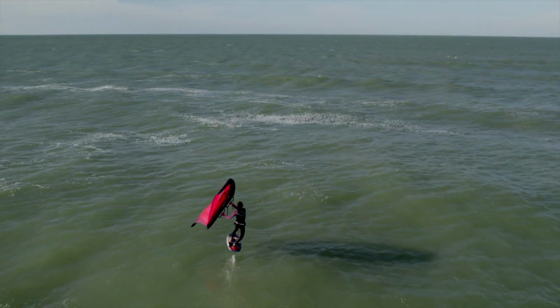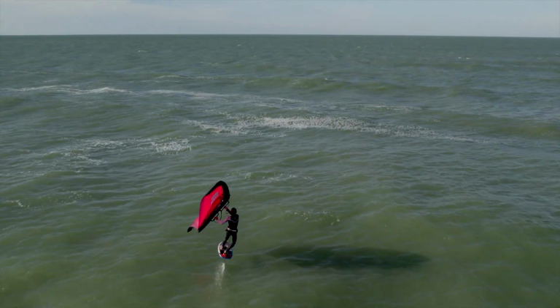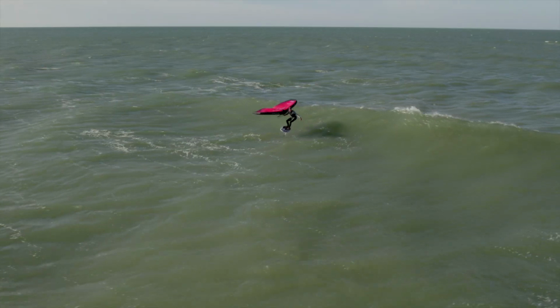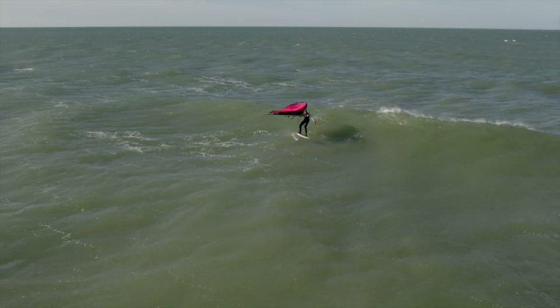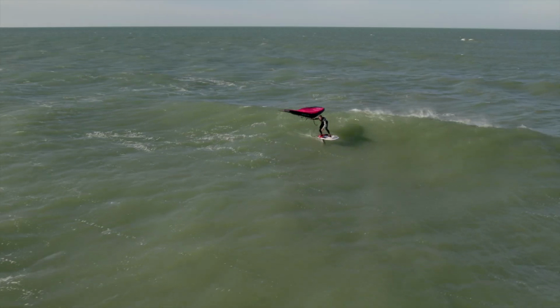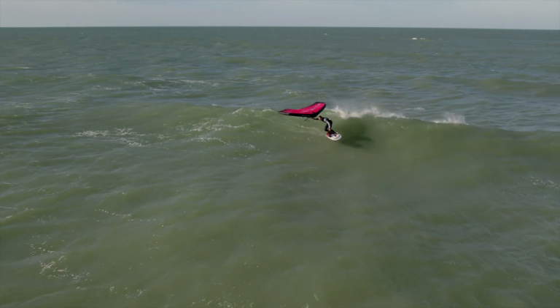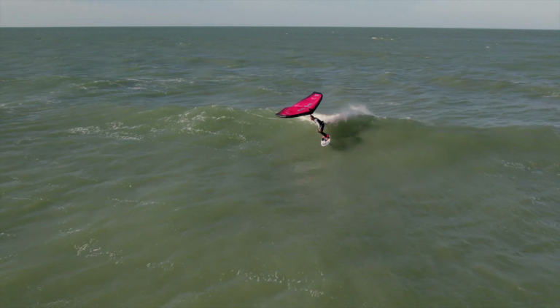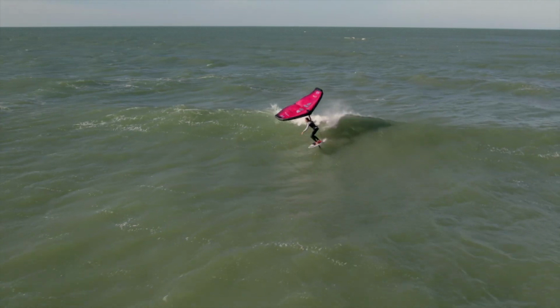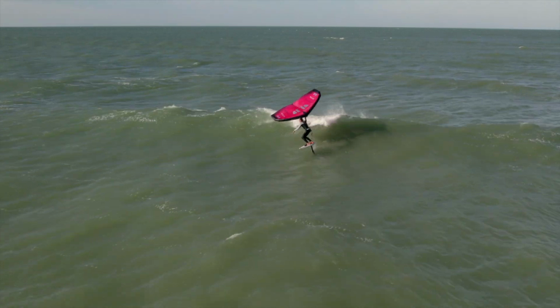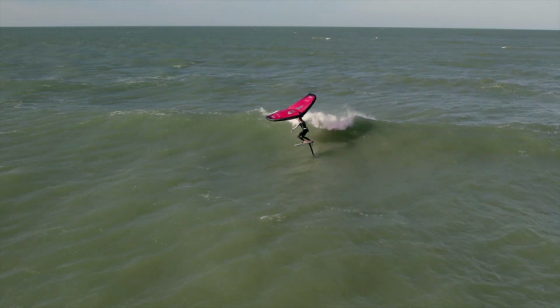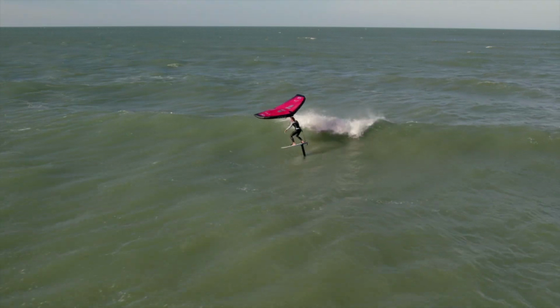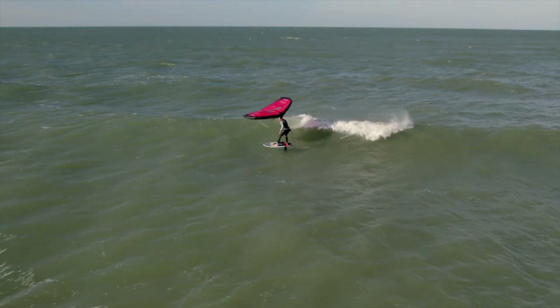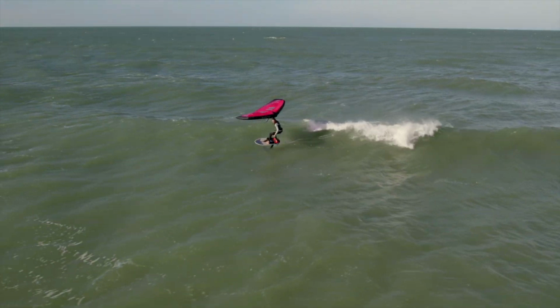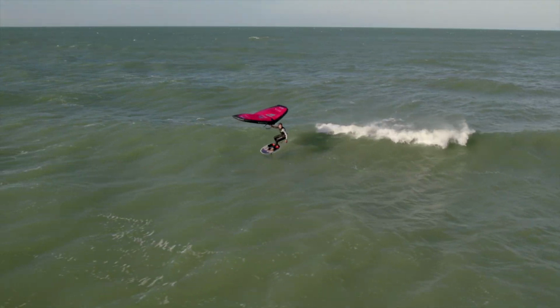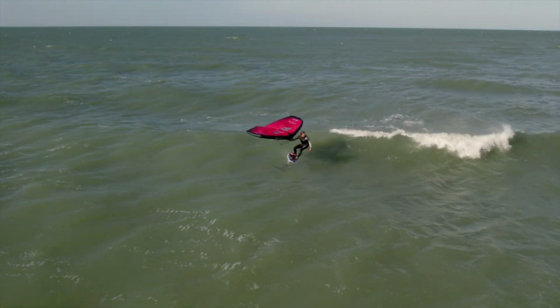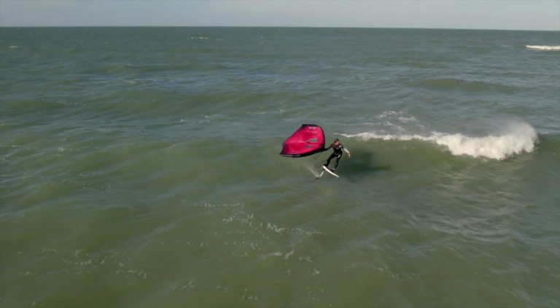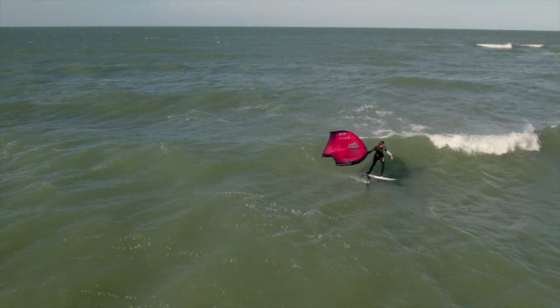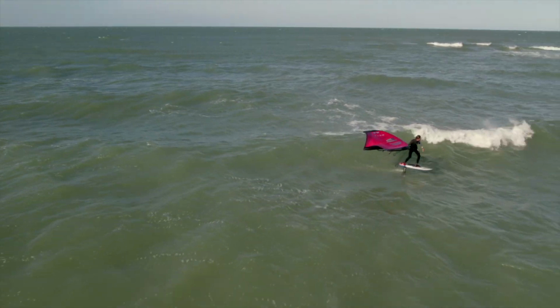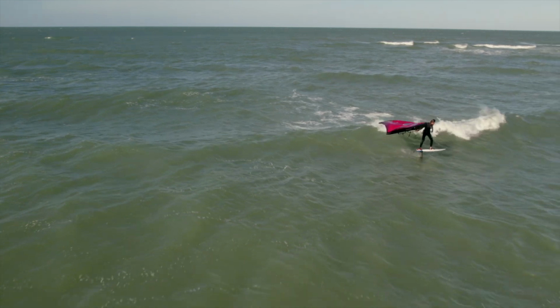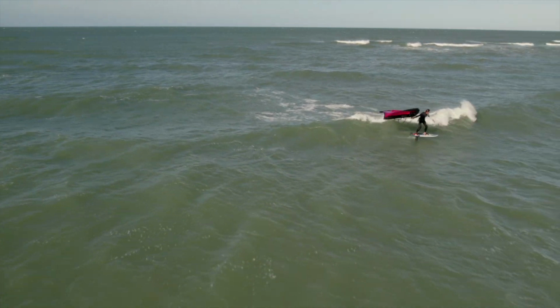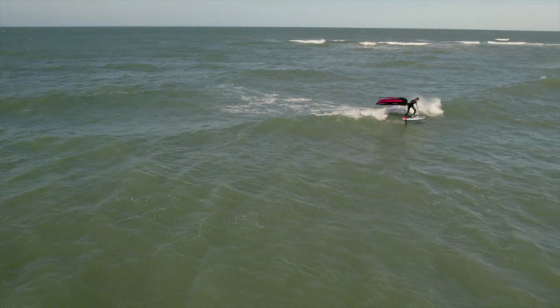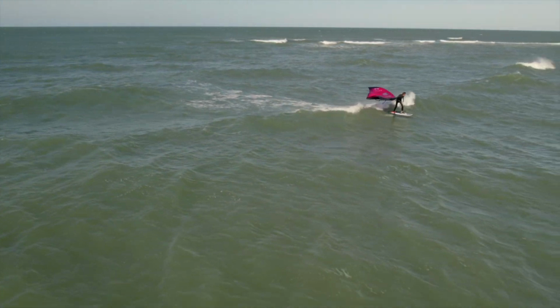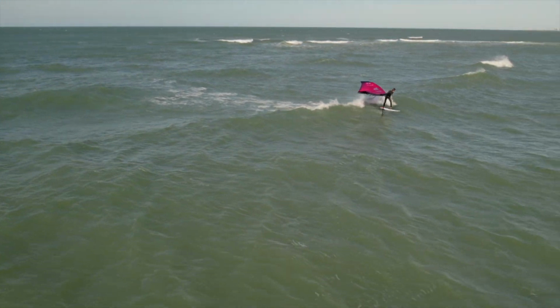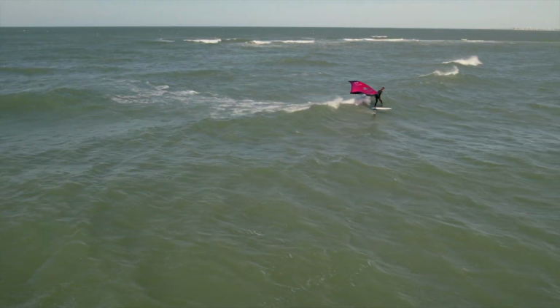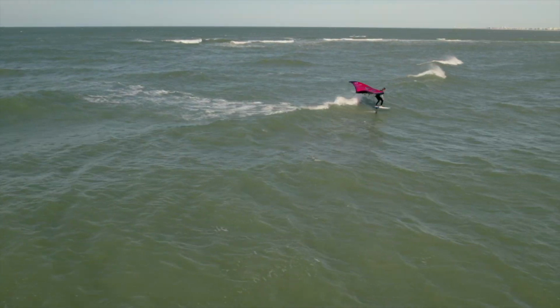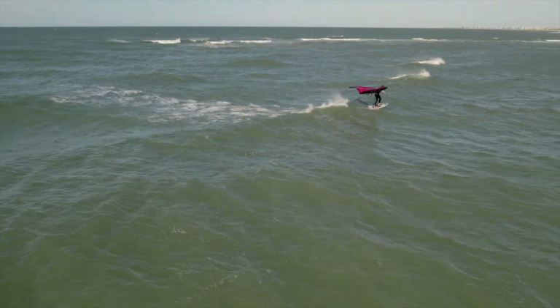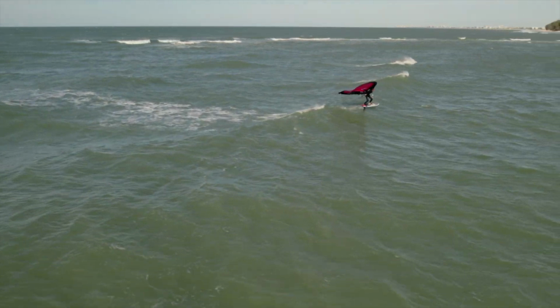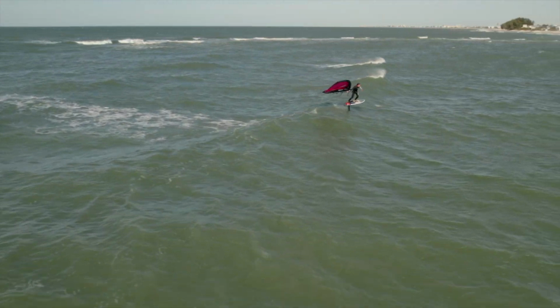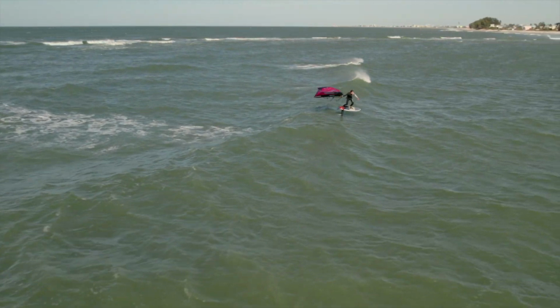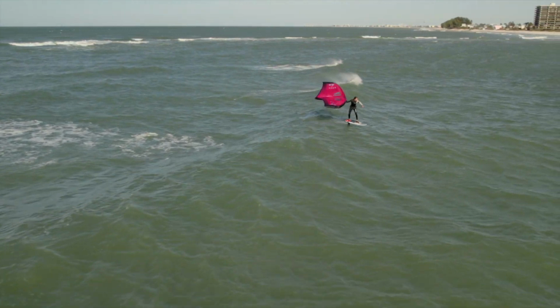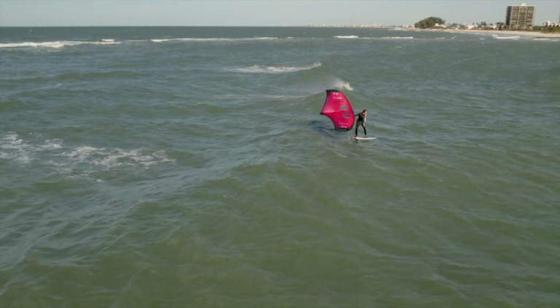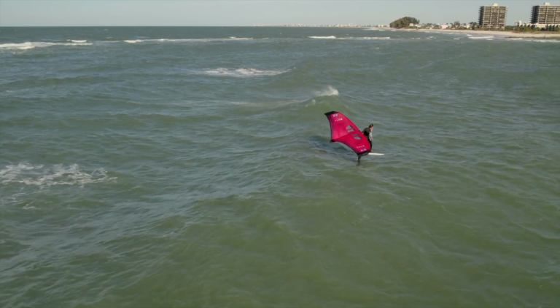On a strong windy day this area is best for intermediate to advanced riders, but on a more tame day this is a great spot for beginners and intermediates to get some practice out in the waves.